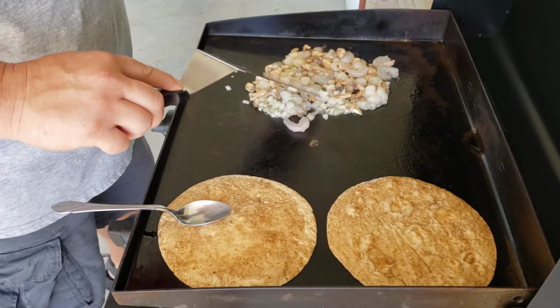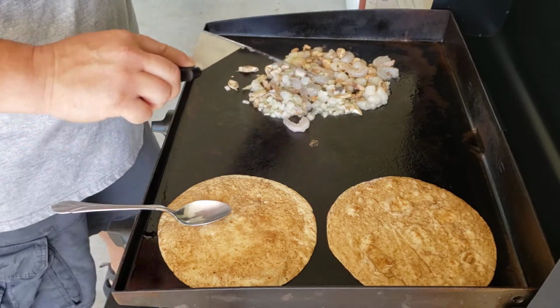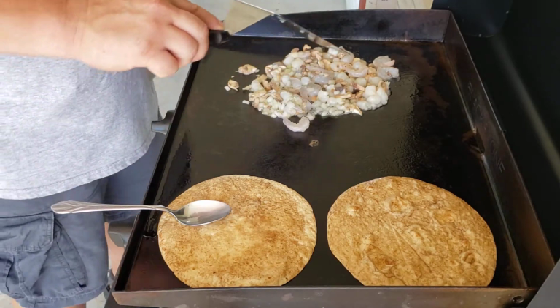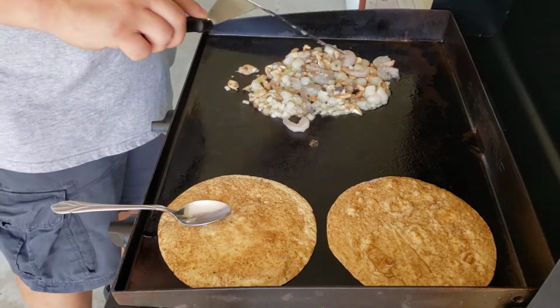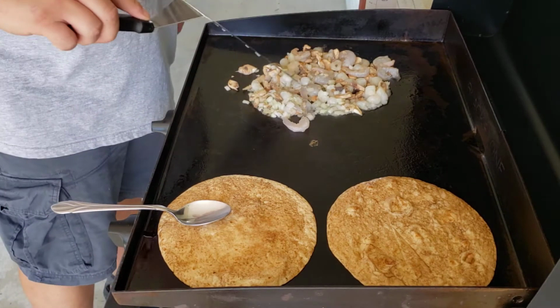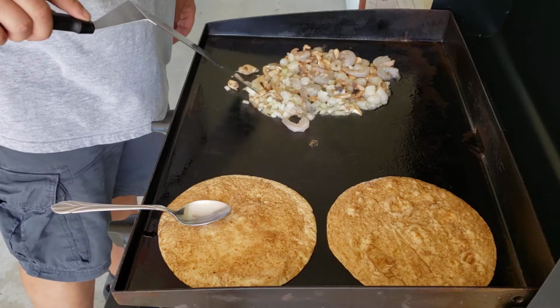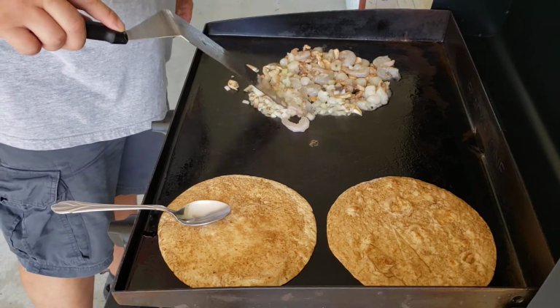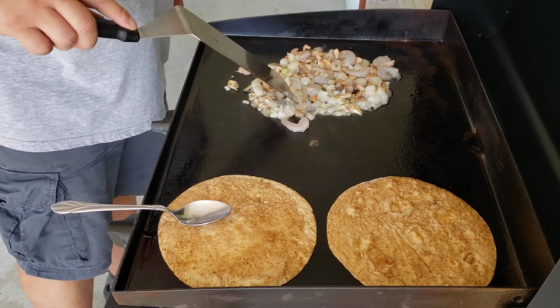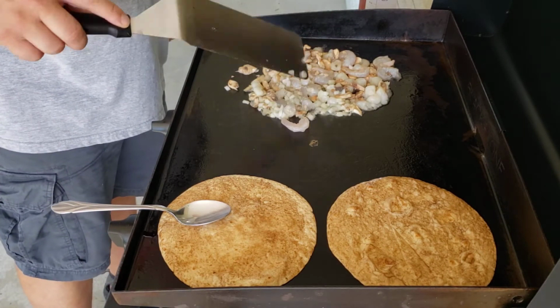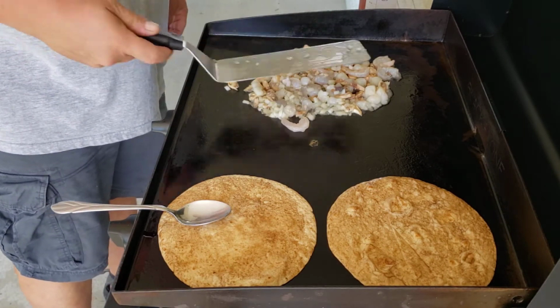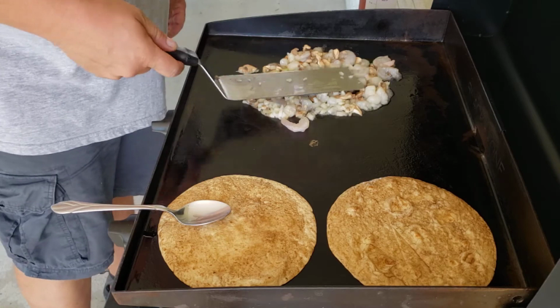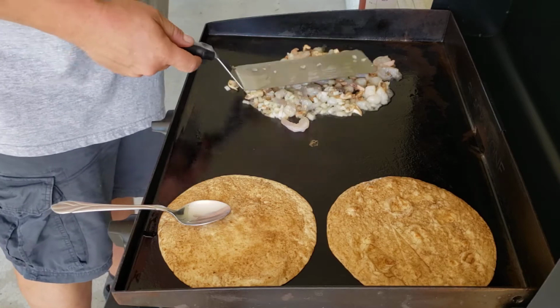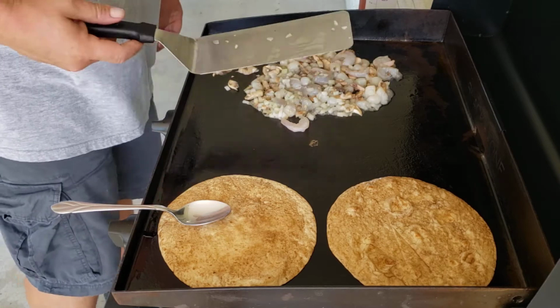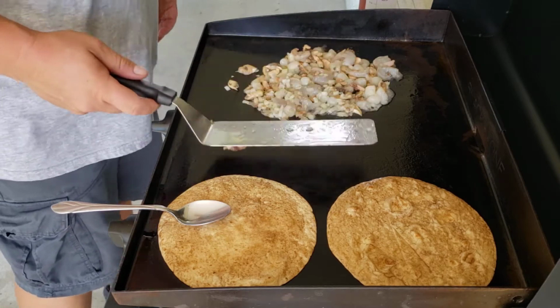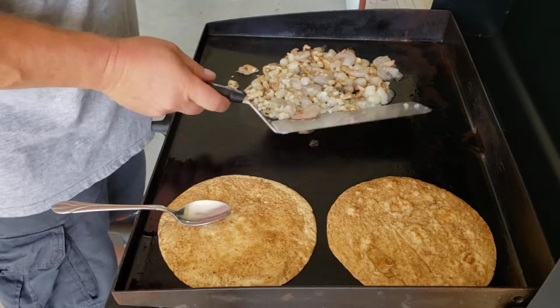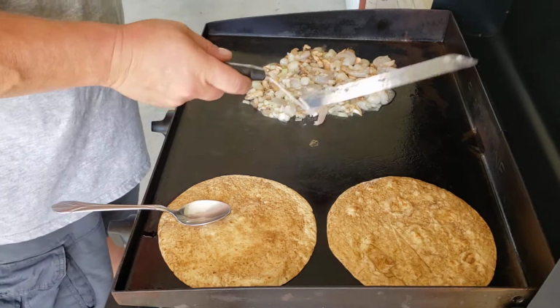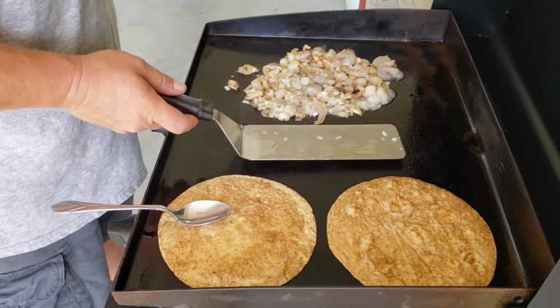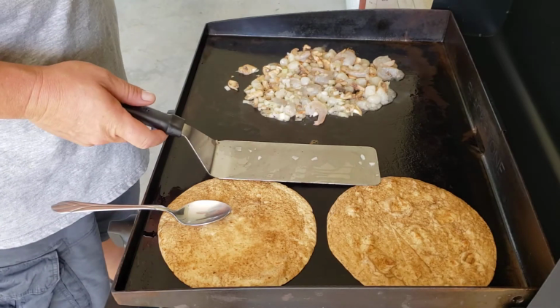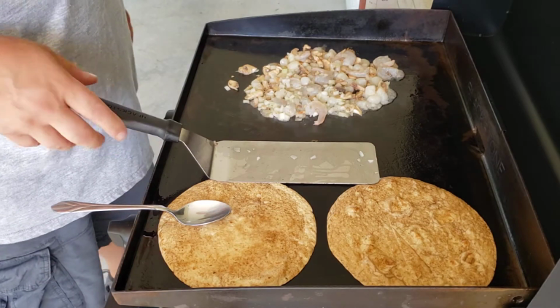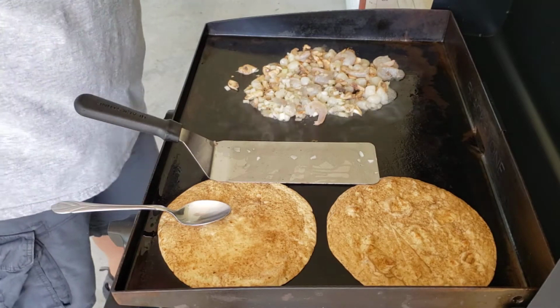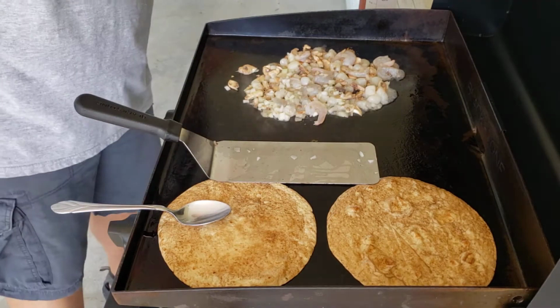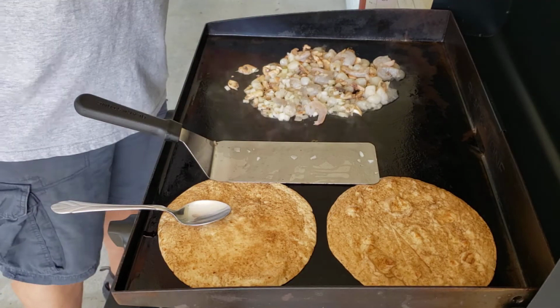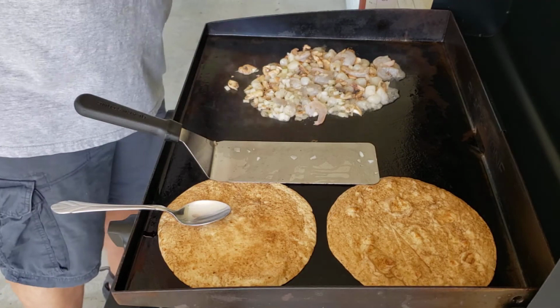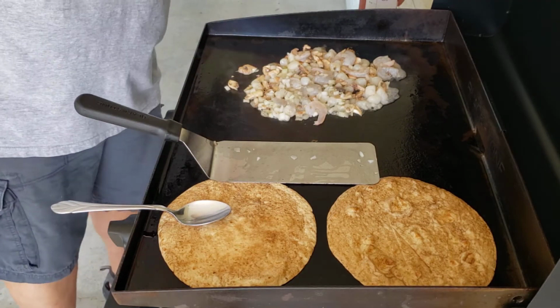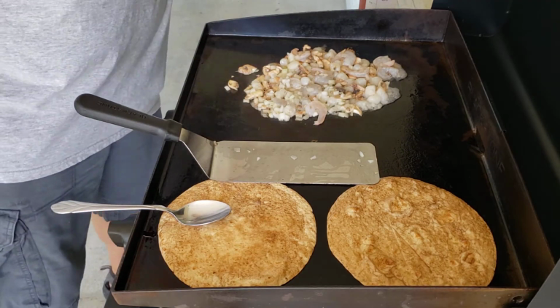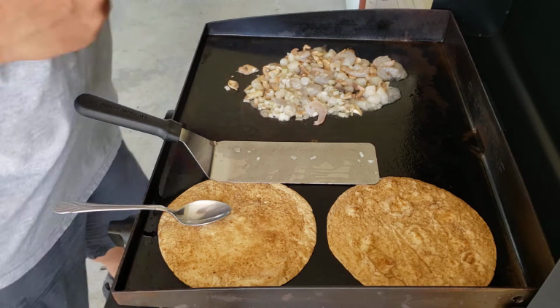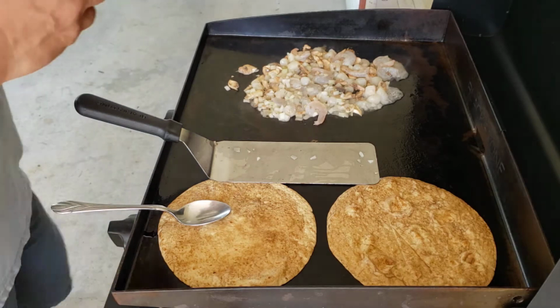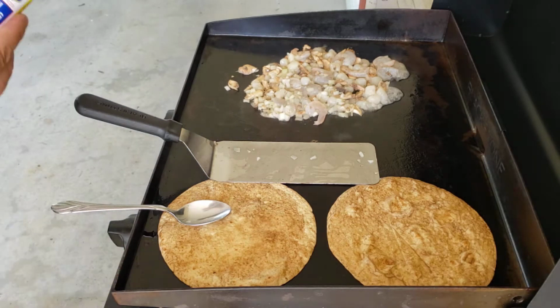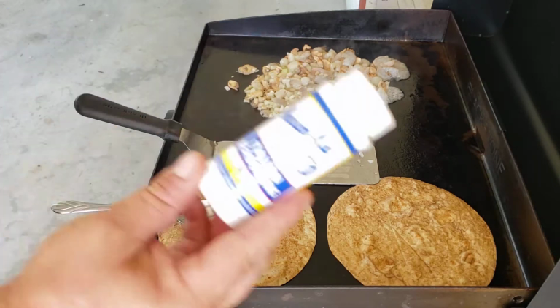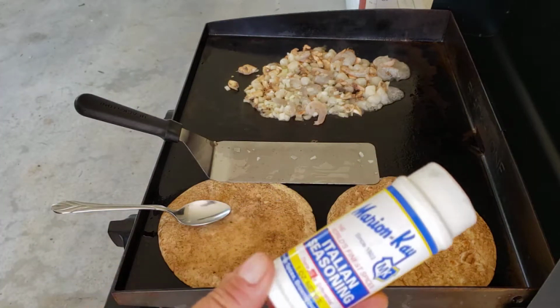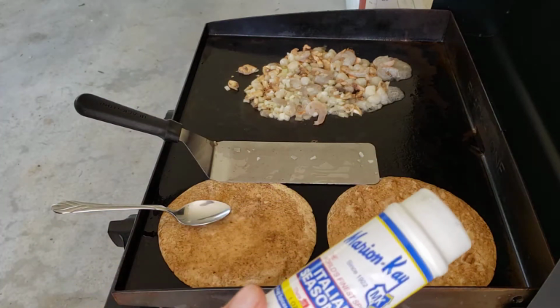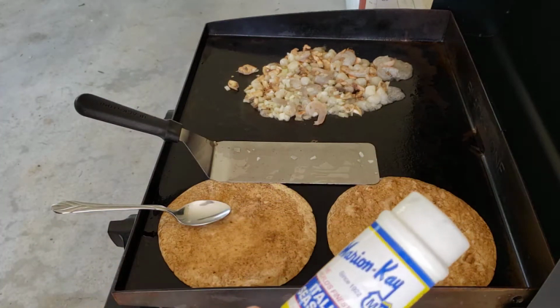Since I am adding the ricotta cheese, and it's a pizza with the whole Italian thing, I am going to add some Italian seasoning to it.